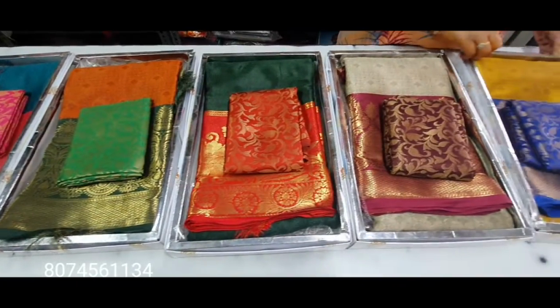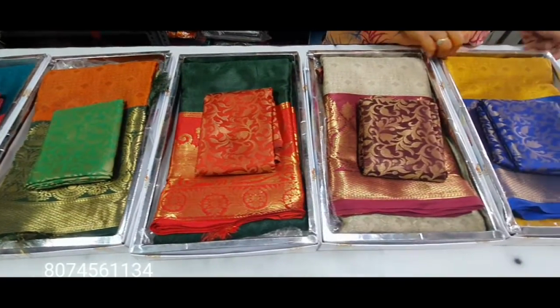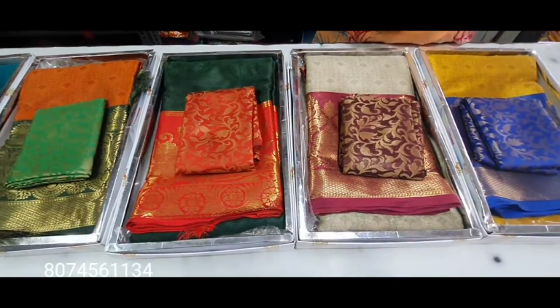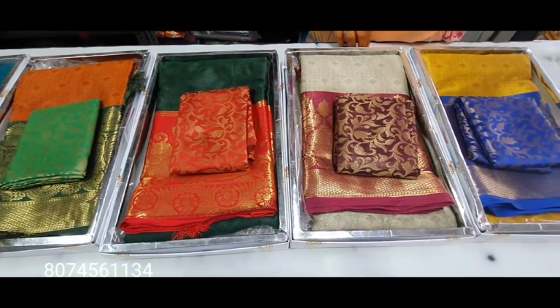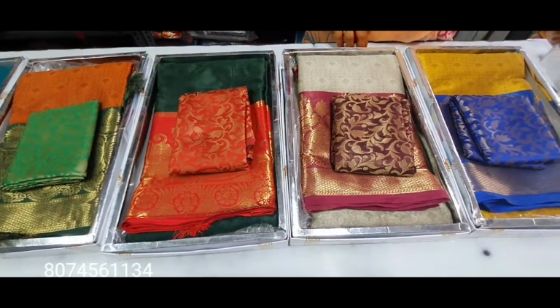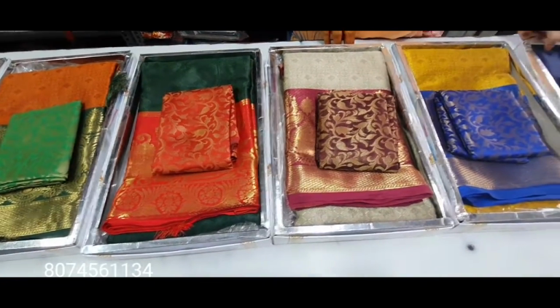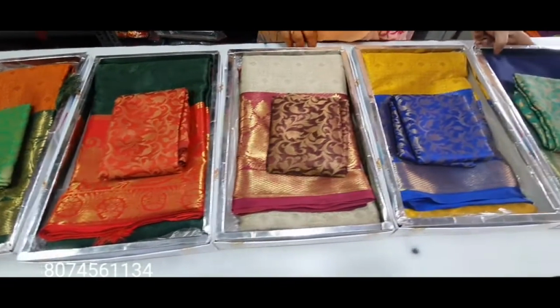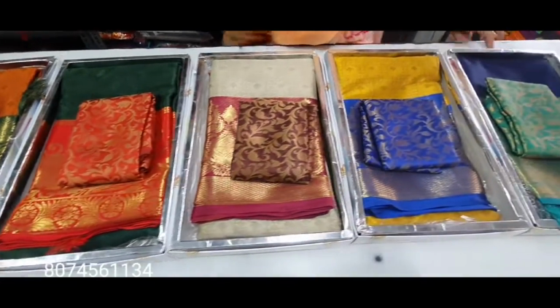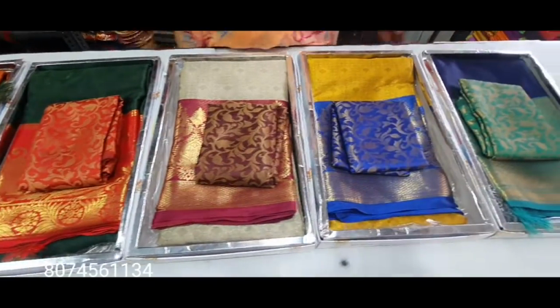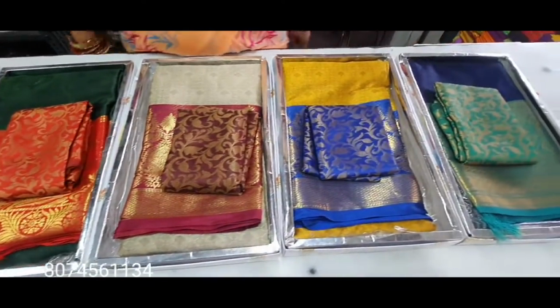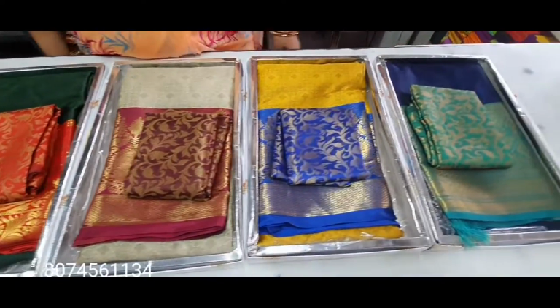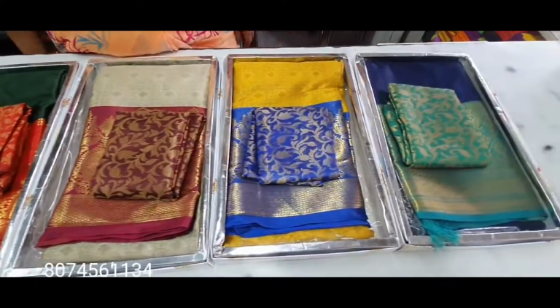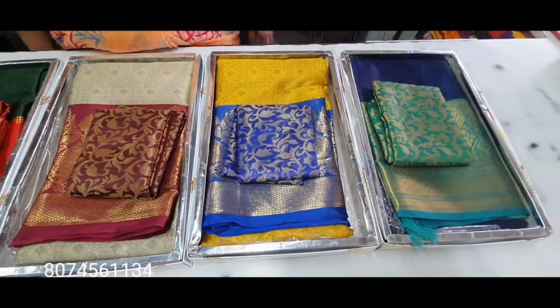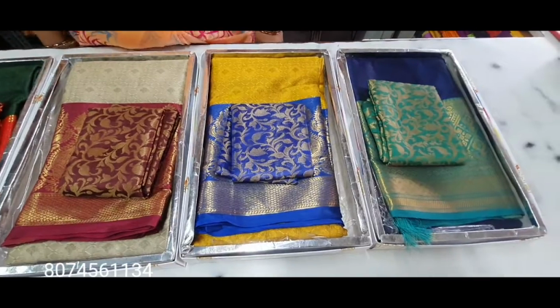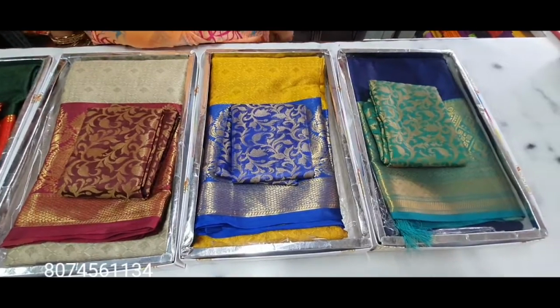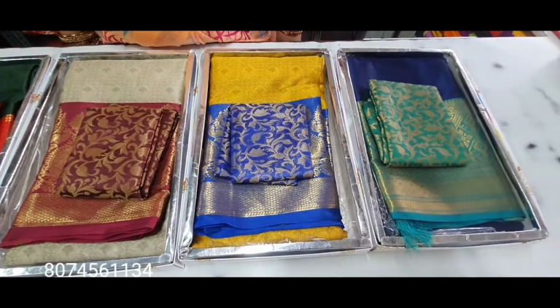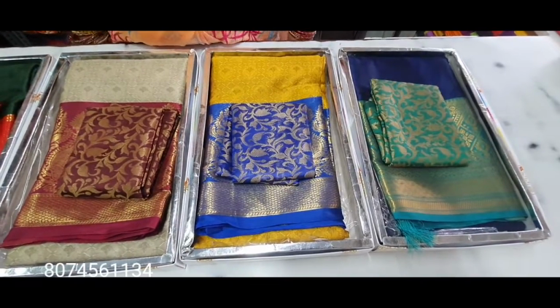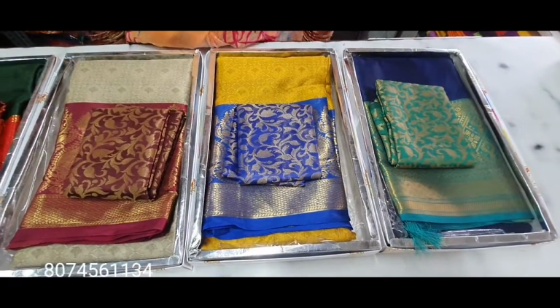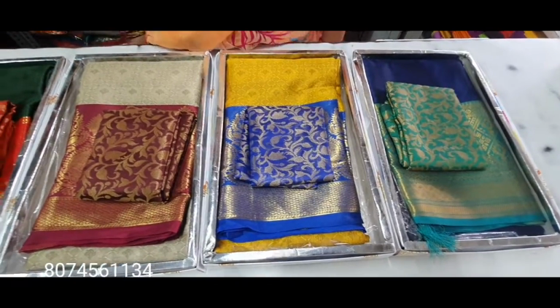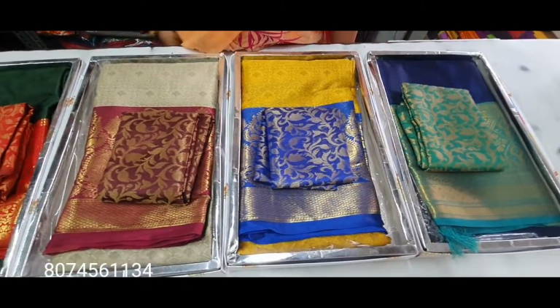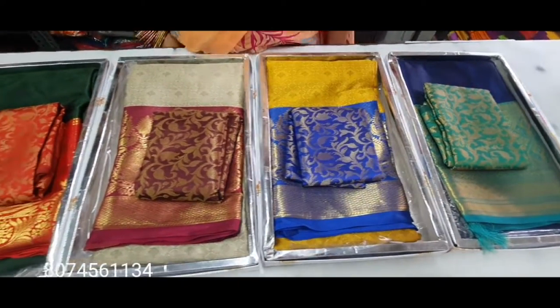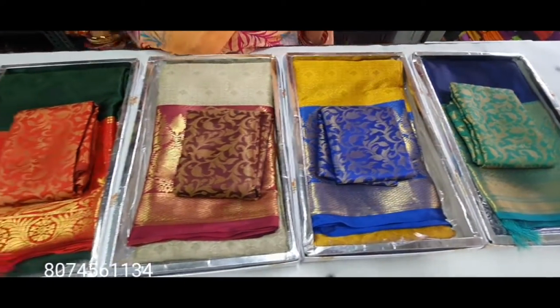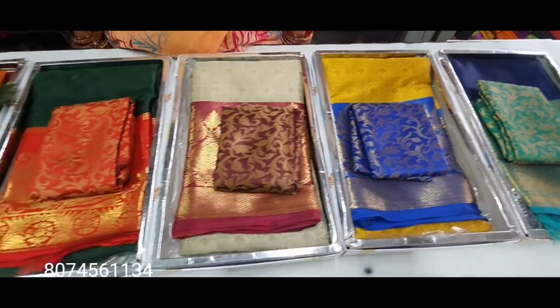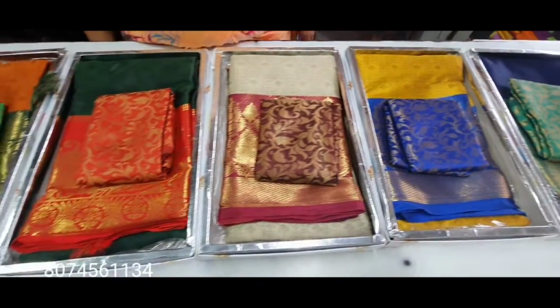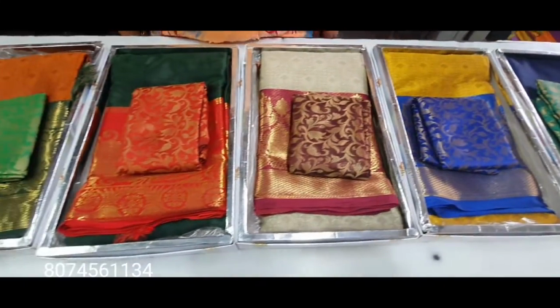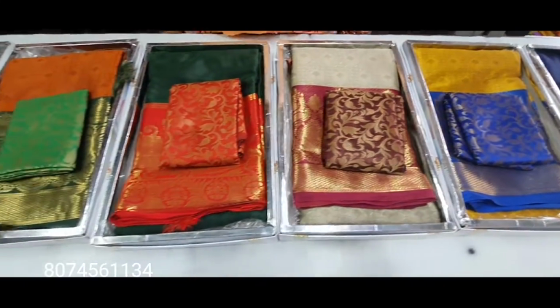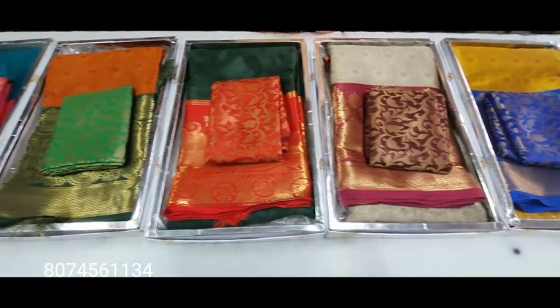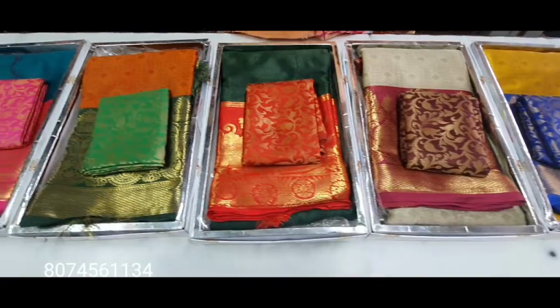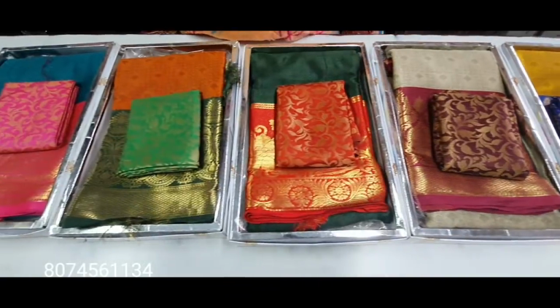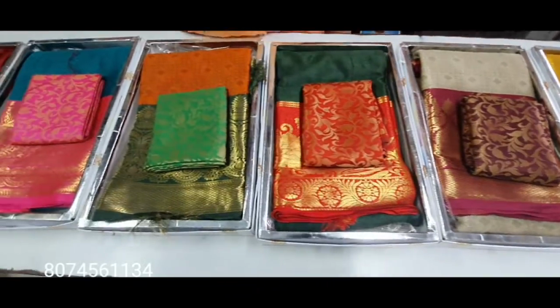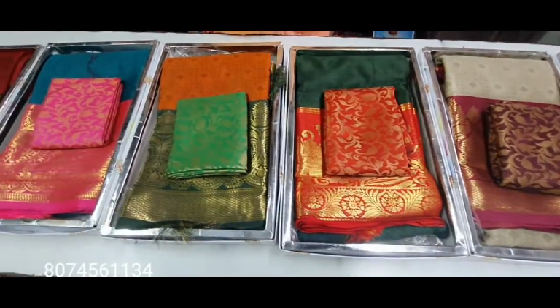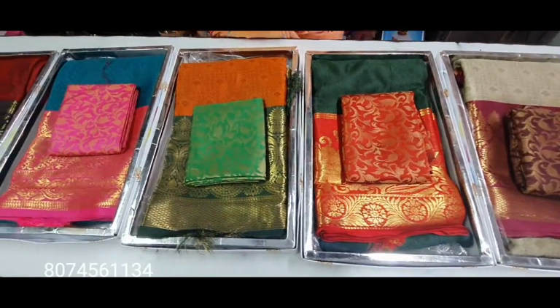We have a lot of products from our side.